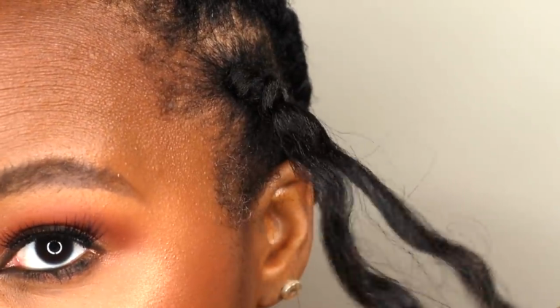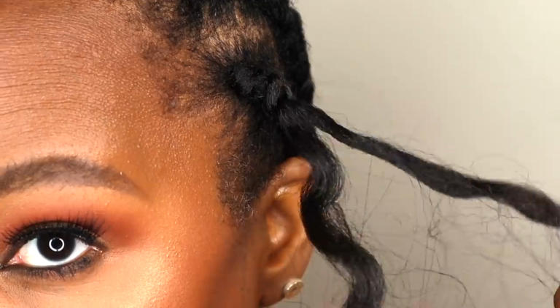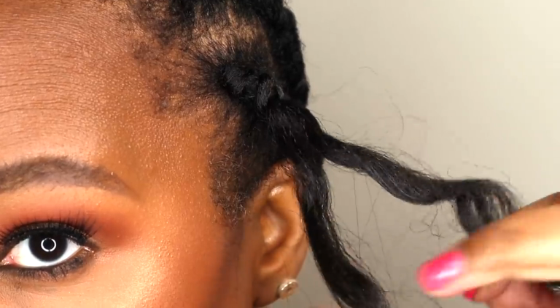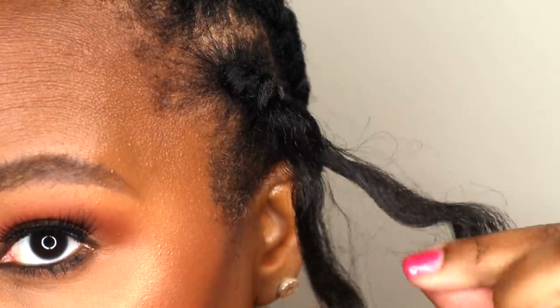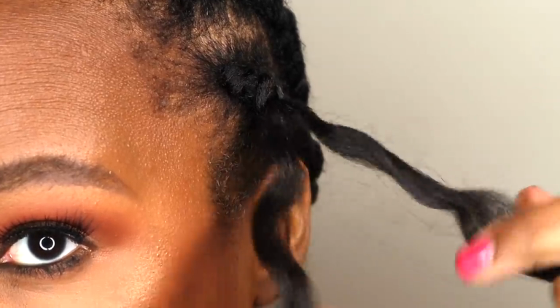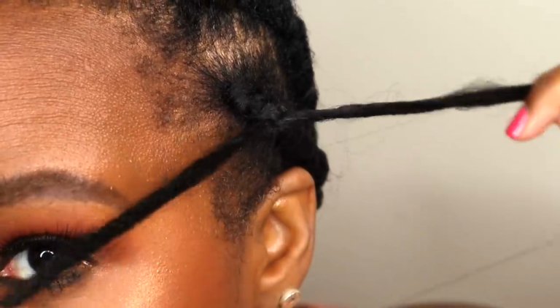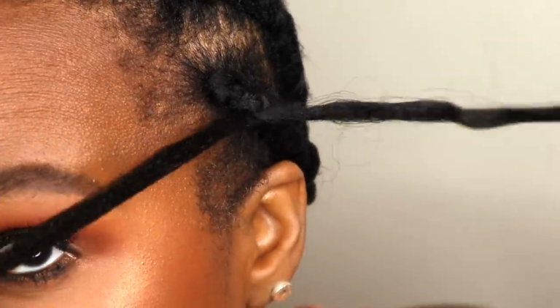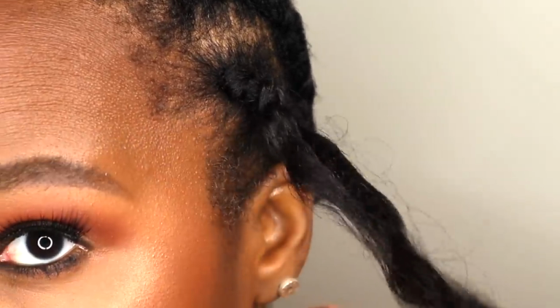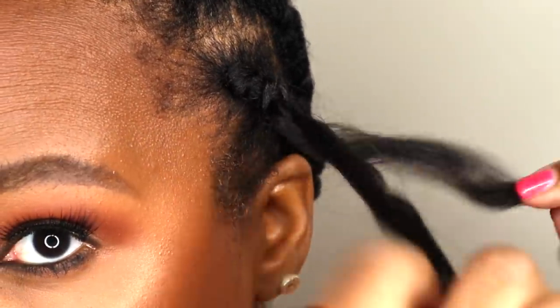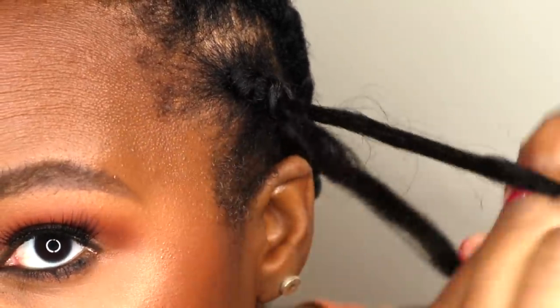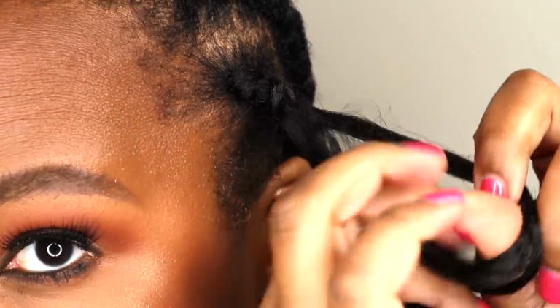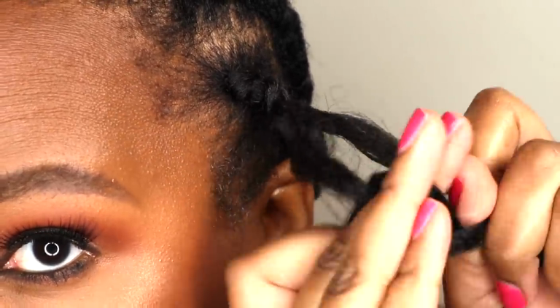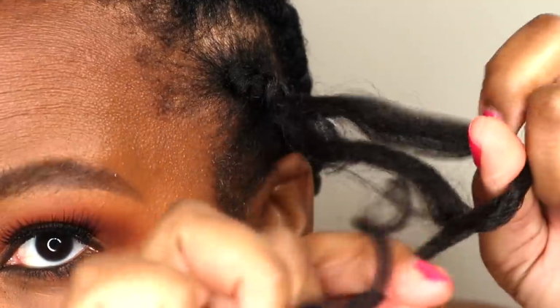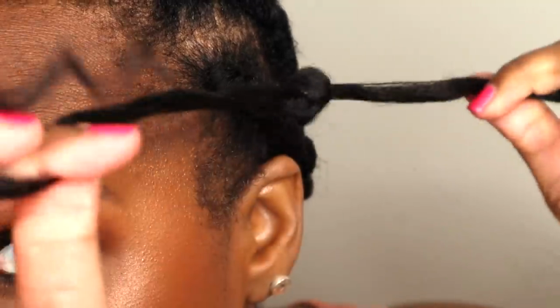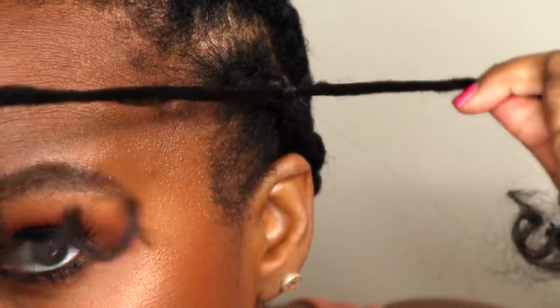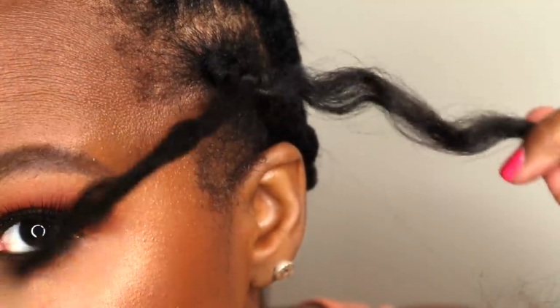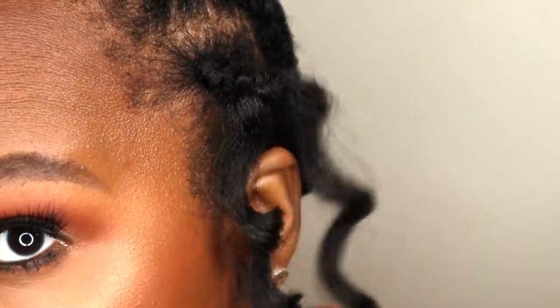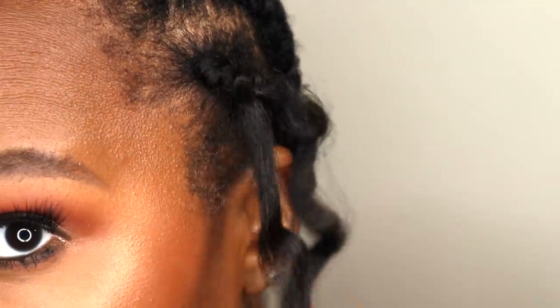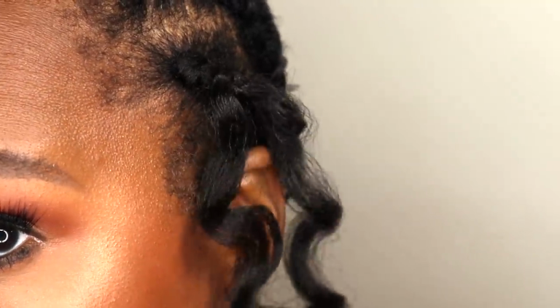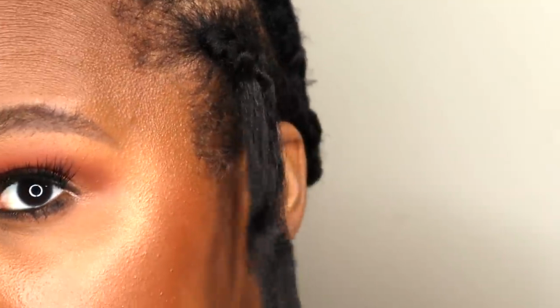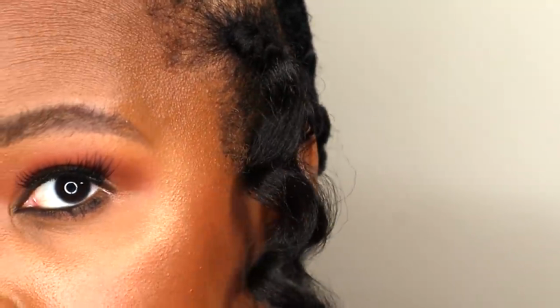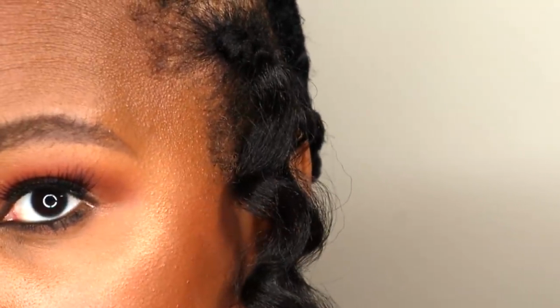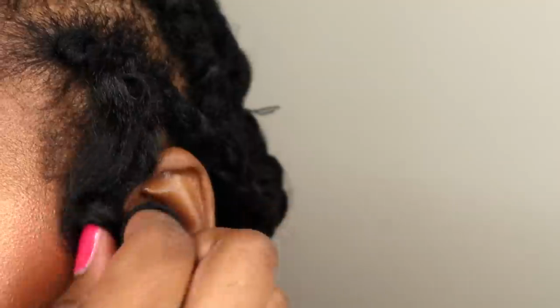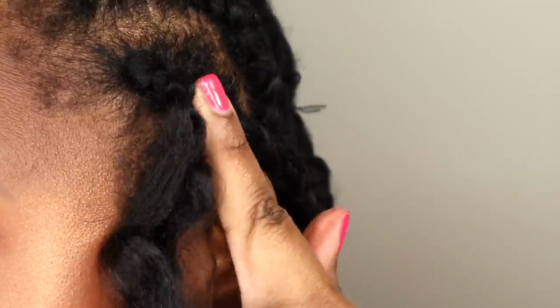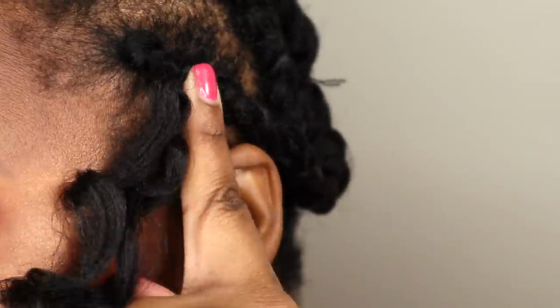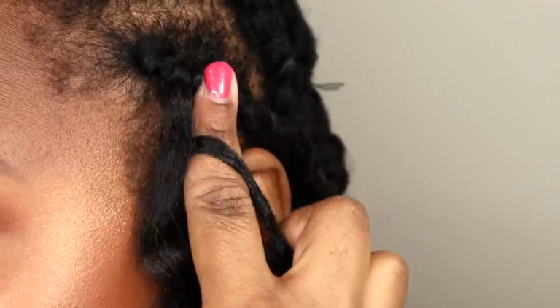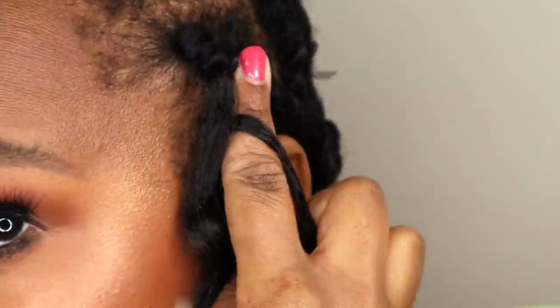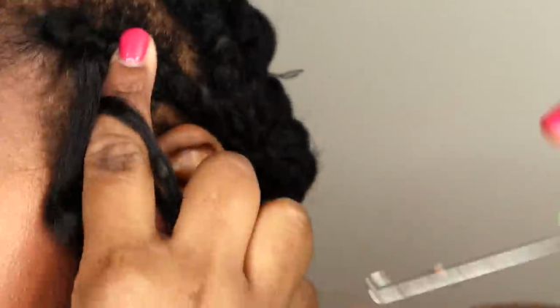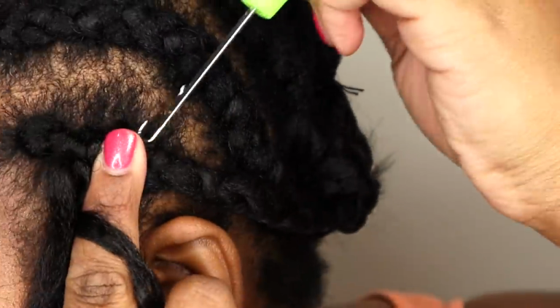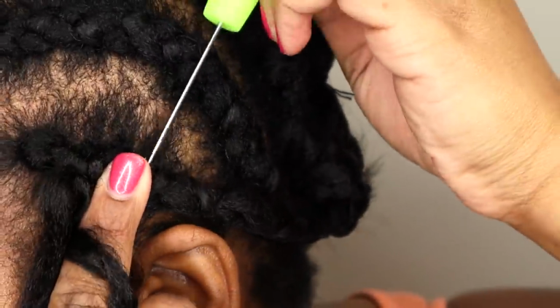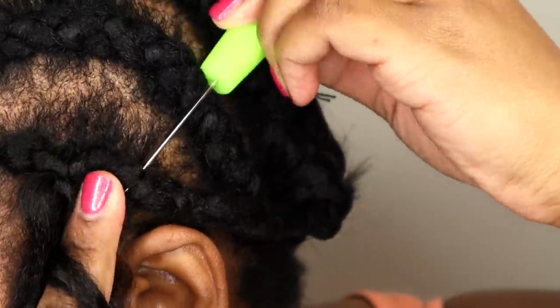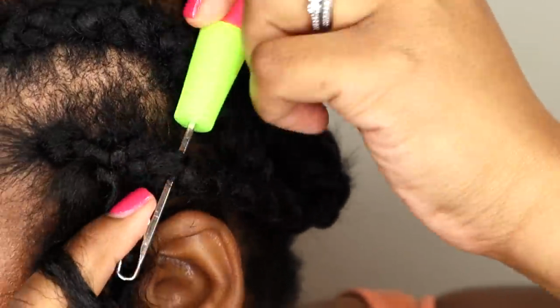With the Freetress hair being coarse with large wand curls, it stays in place a lot easier than silkier crochet hair with a looser curl pattern, and it makes it a bit more forgiving. I space this hair one finger width apart and then install the next piece.